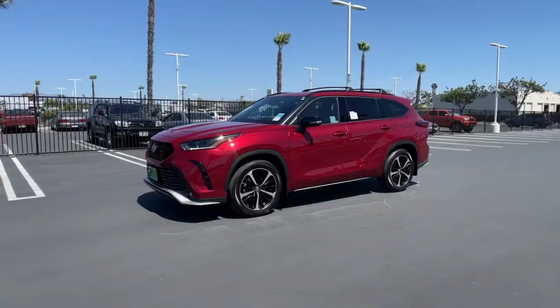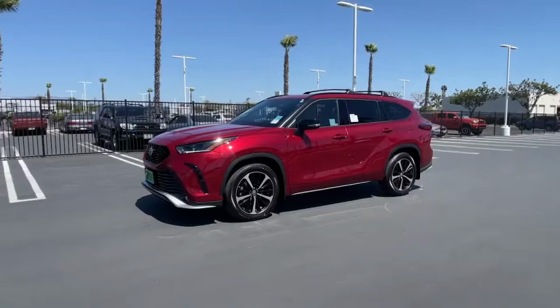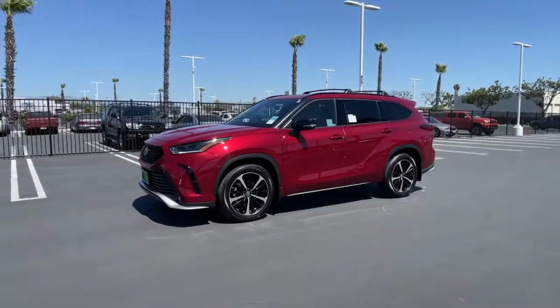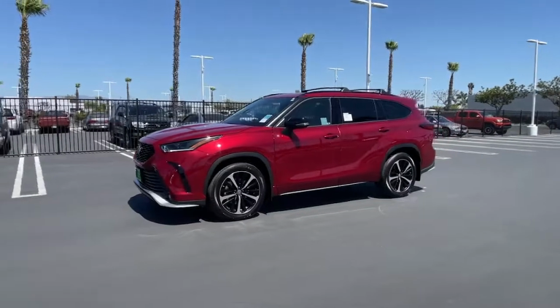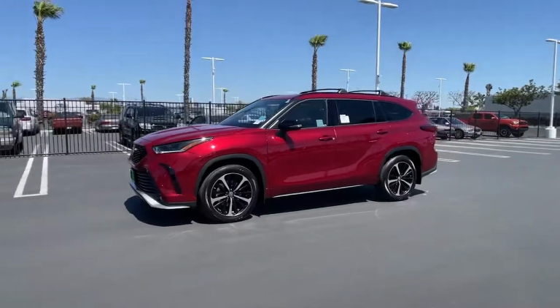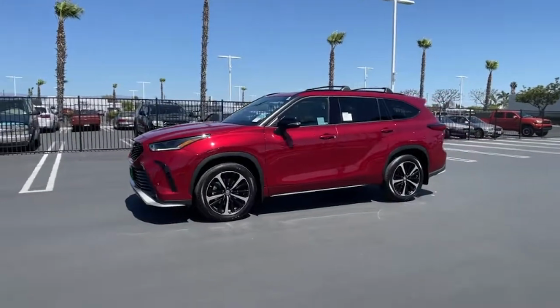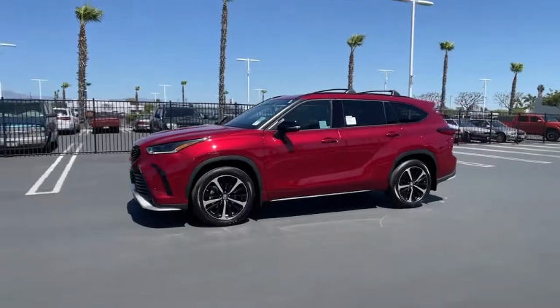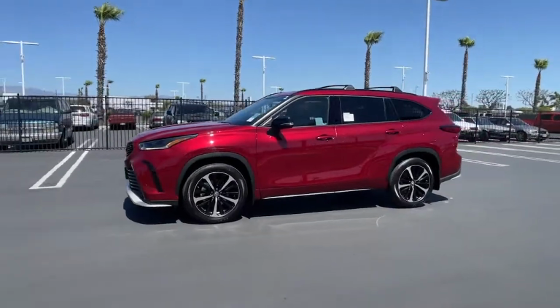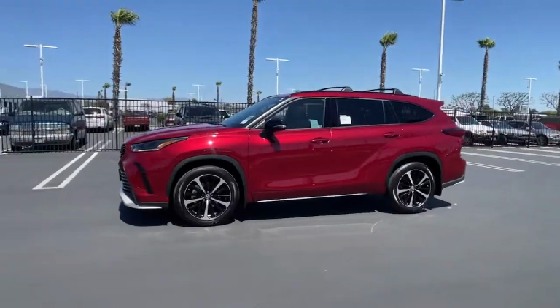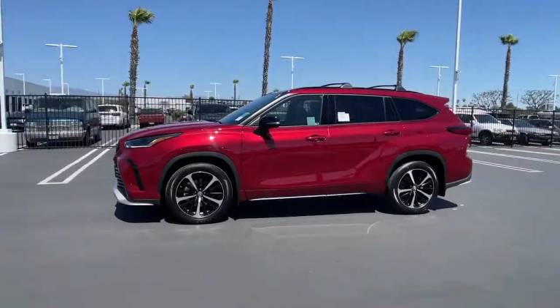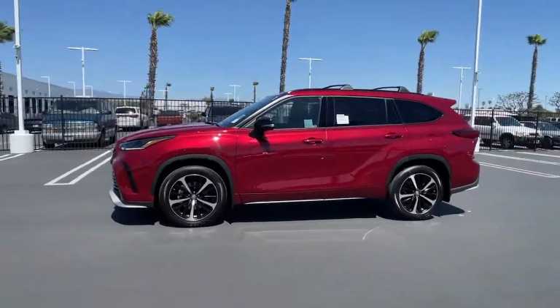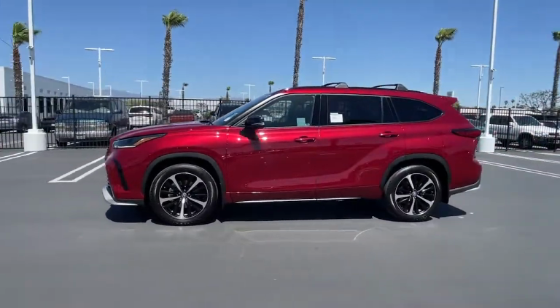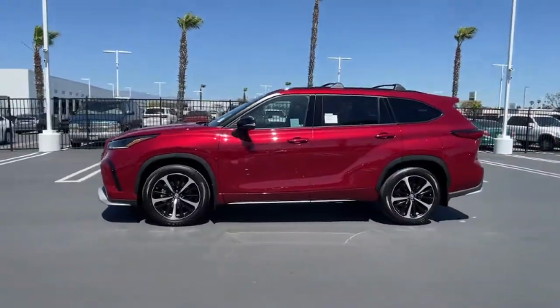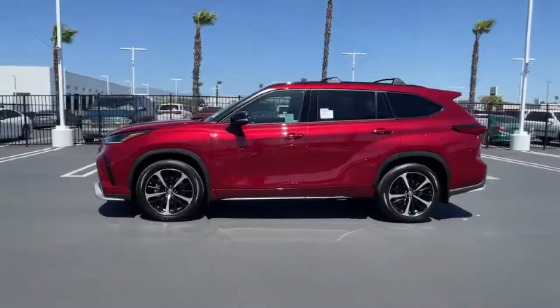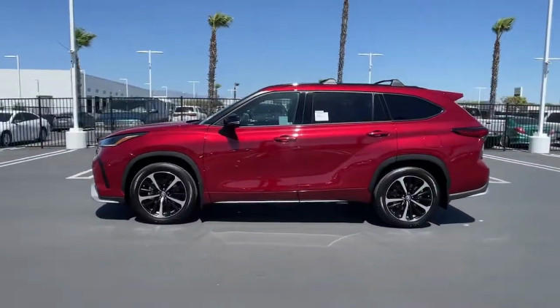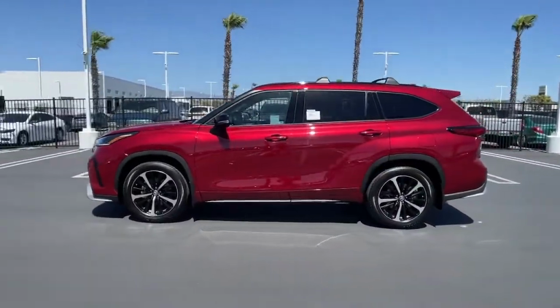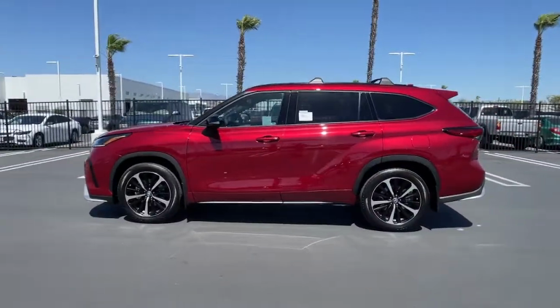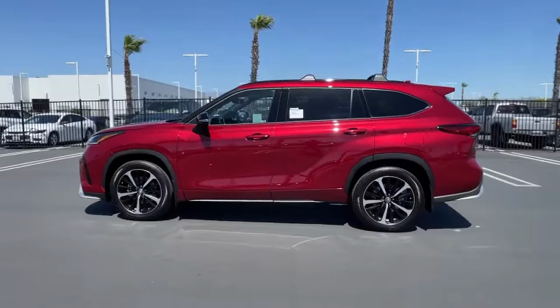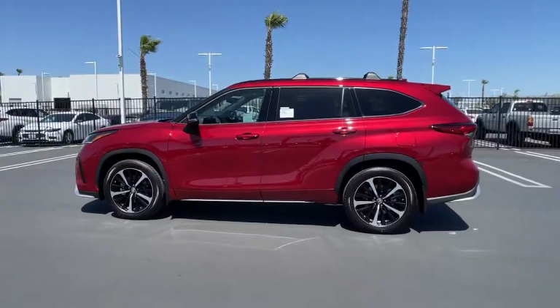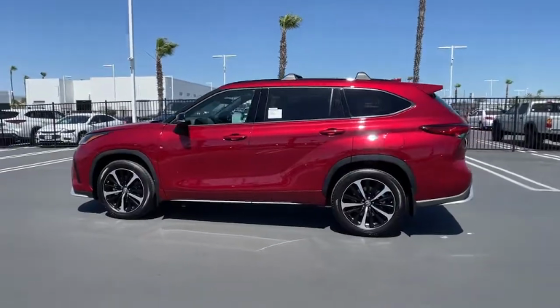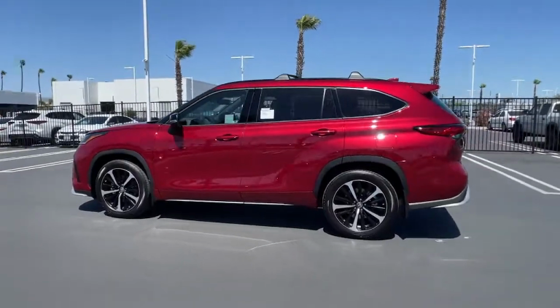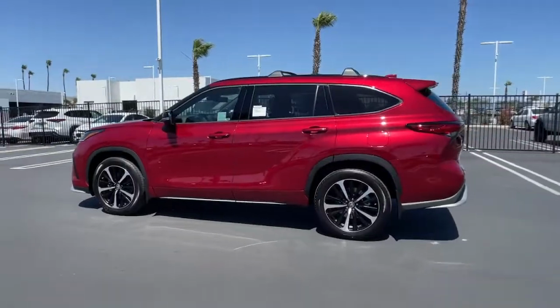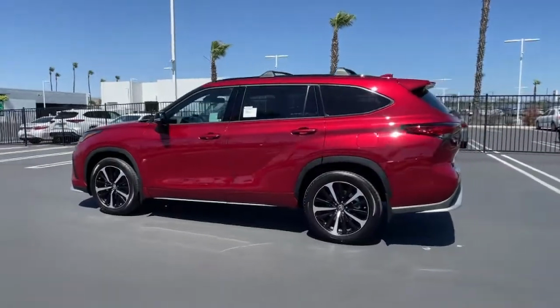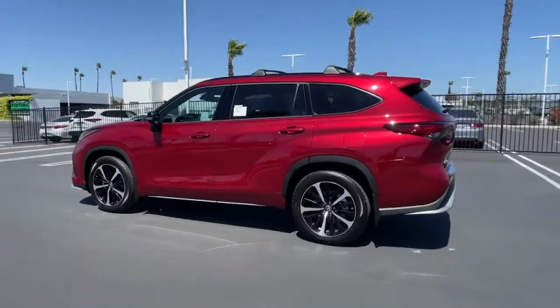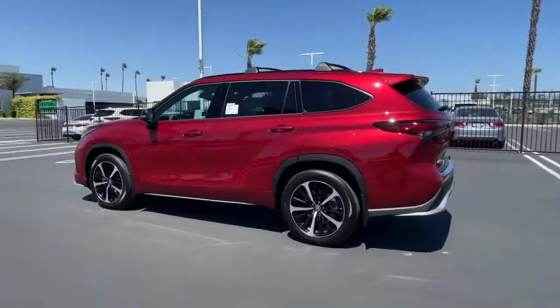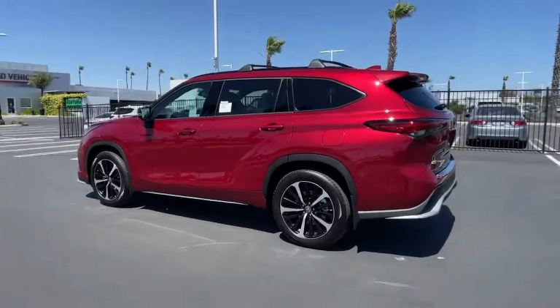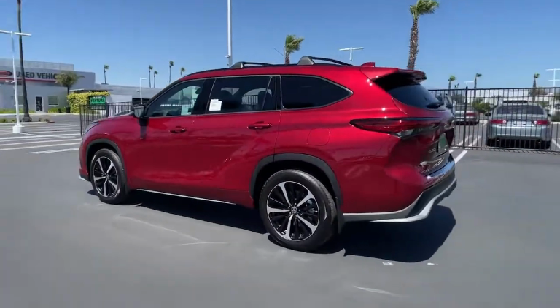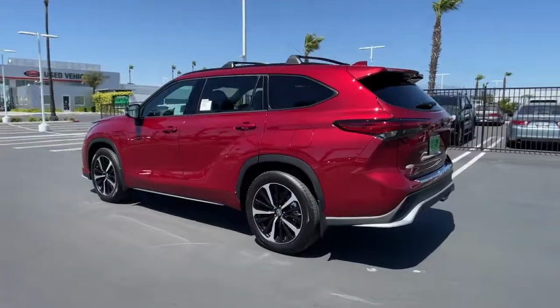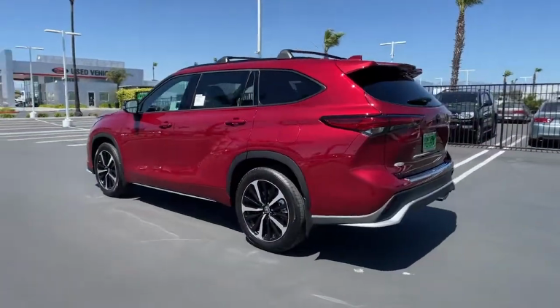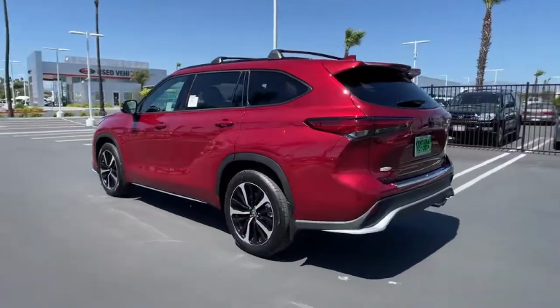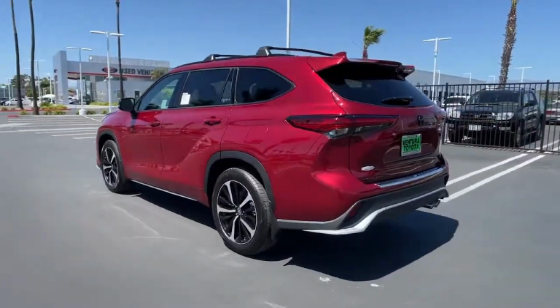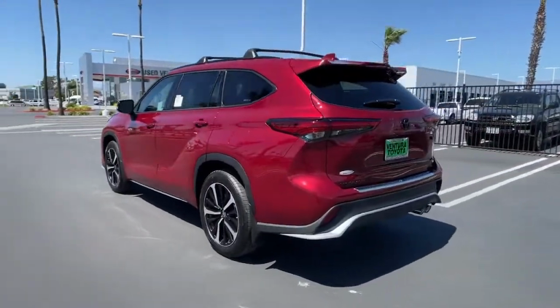Picture yourself in the 2022 Toyota Highlander. From daily drives to epic road trips, this Highlander has you covered.